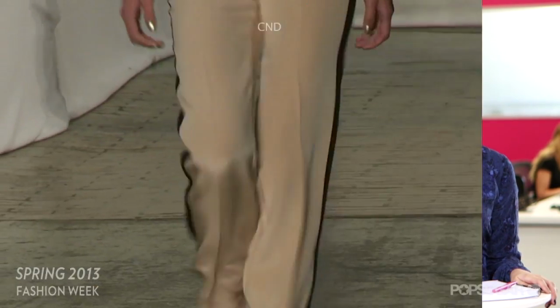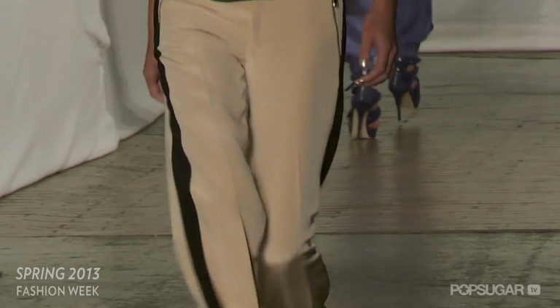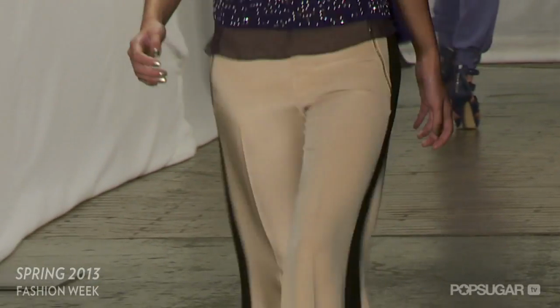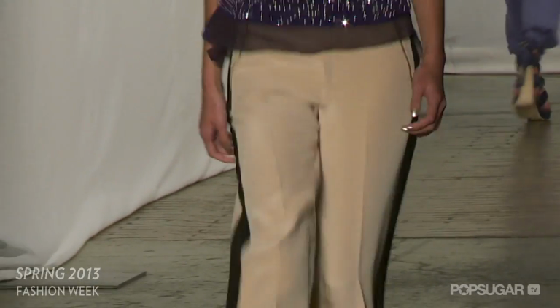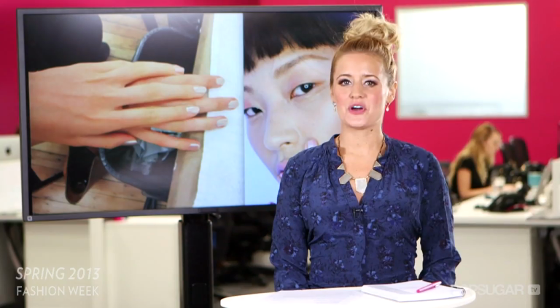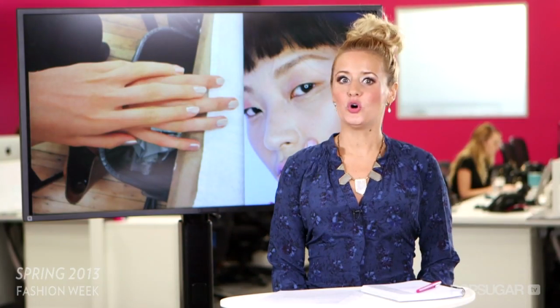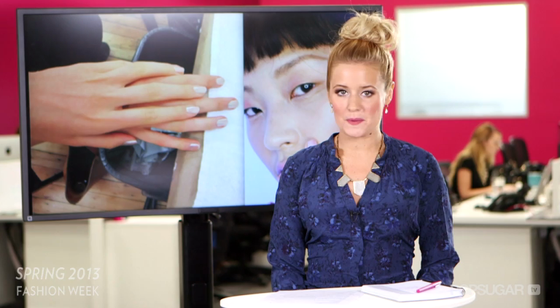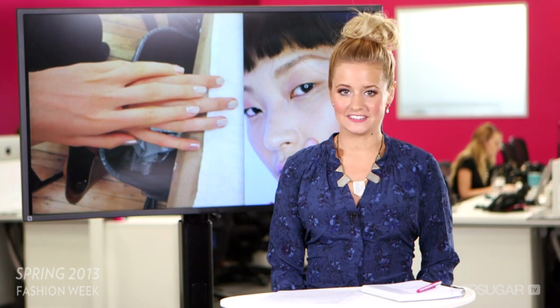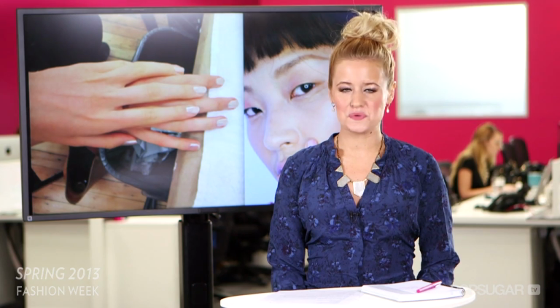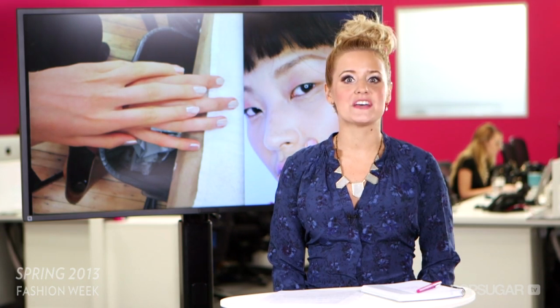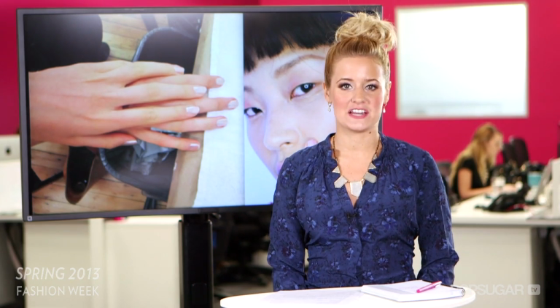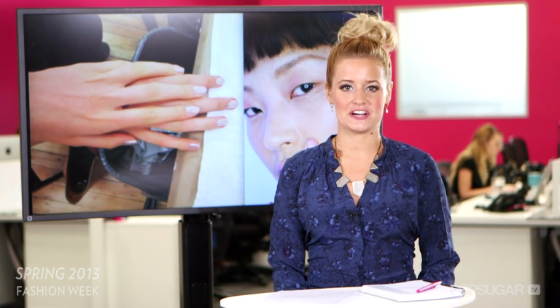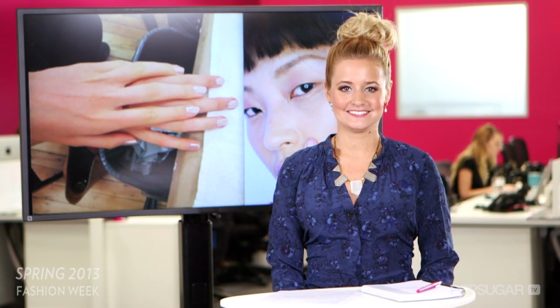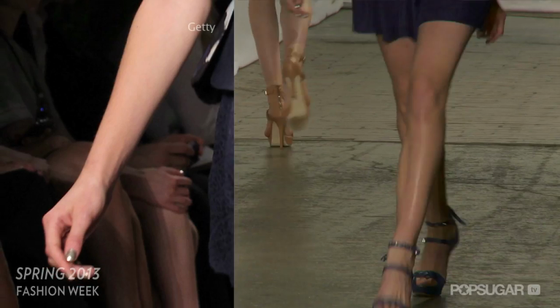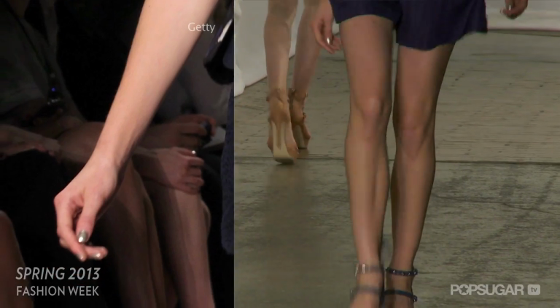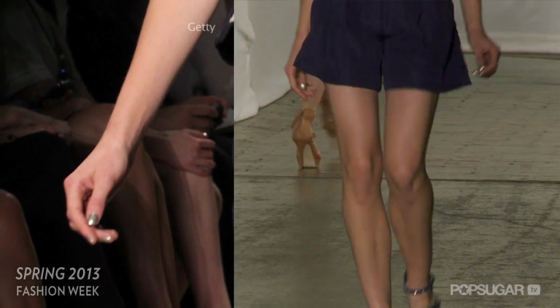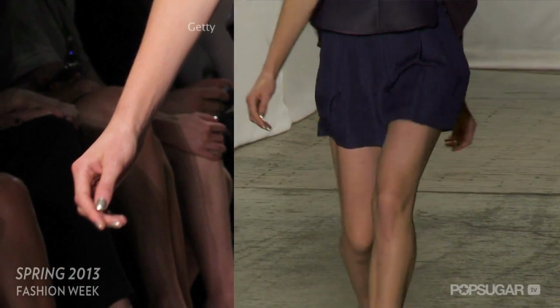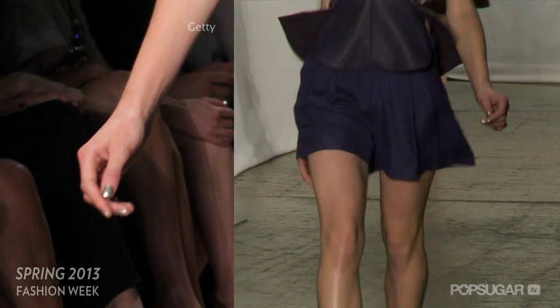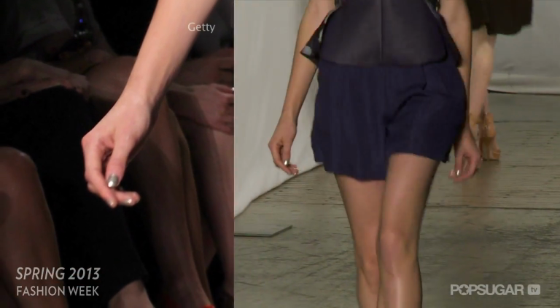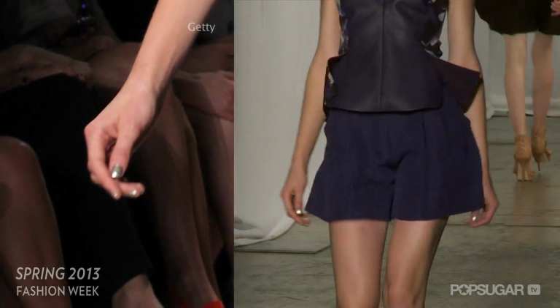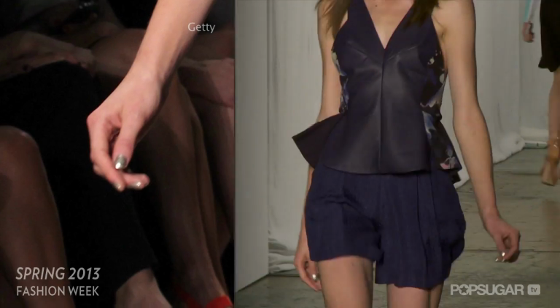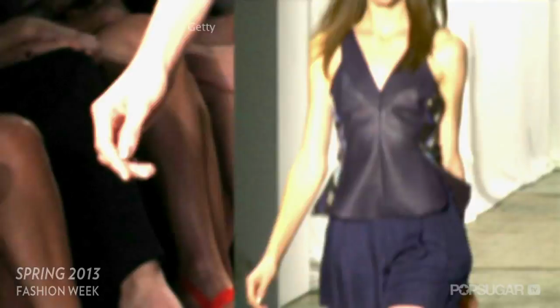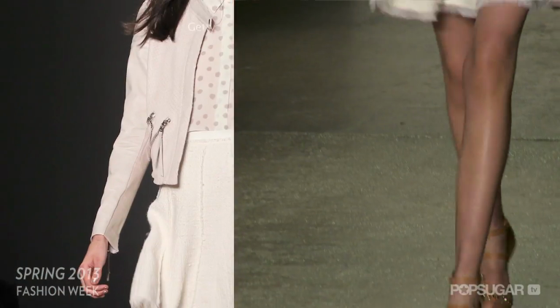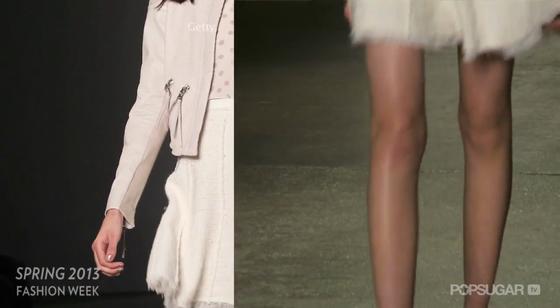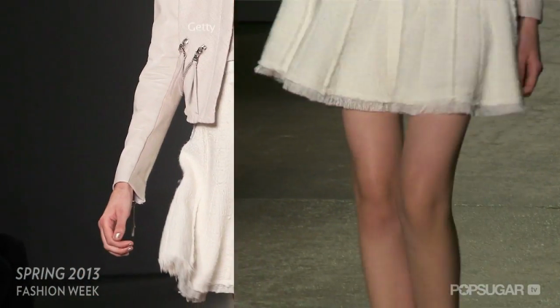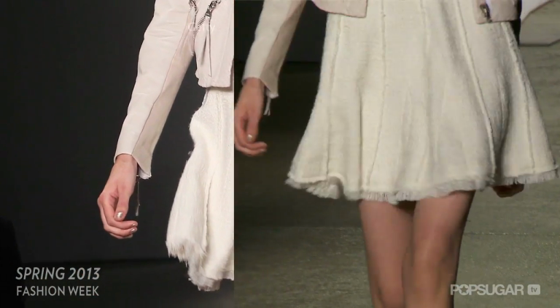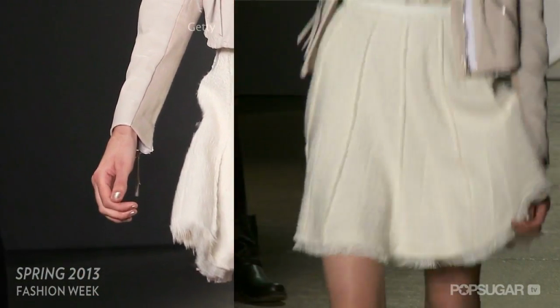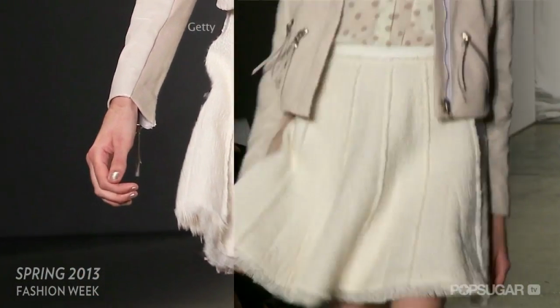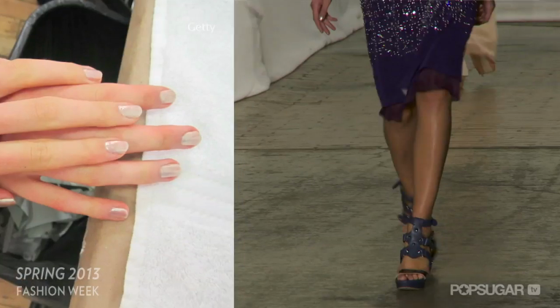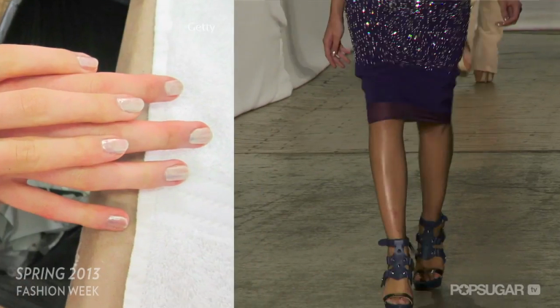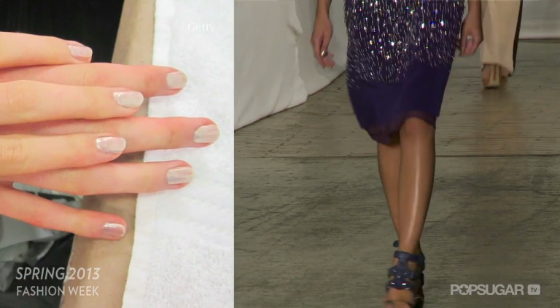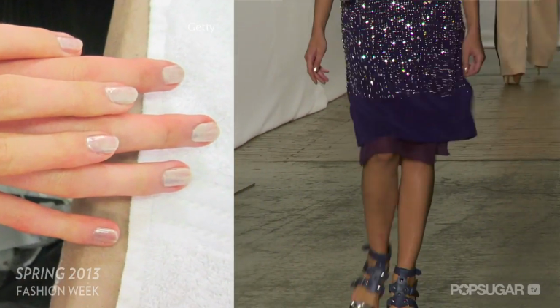At Rebecca Taylor, models showed off an ultra-feminine collection with a subtle manicure. MAC's metallic silver, Screaming Bright, was applied to give a barely-there, pearly glow that complemented the polished modern designs.